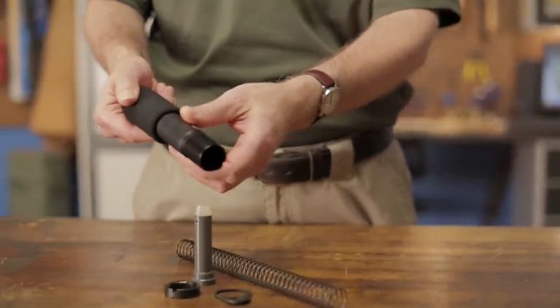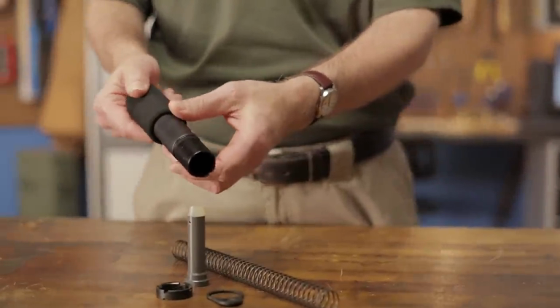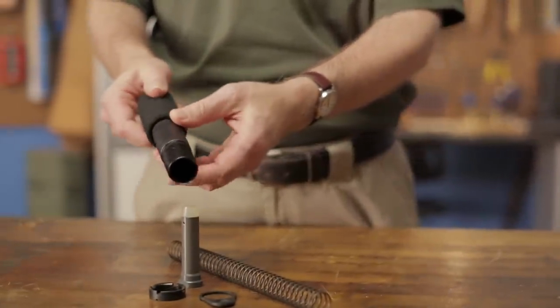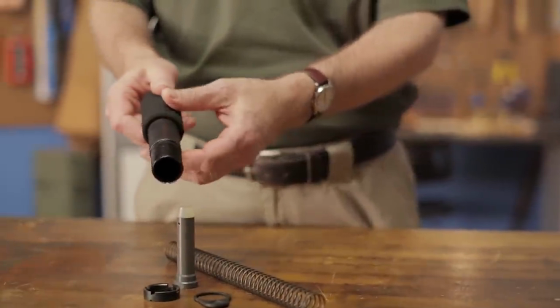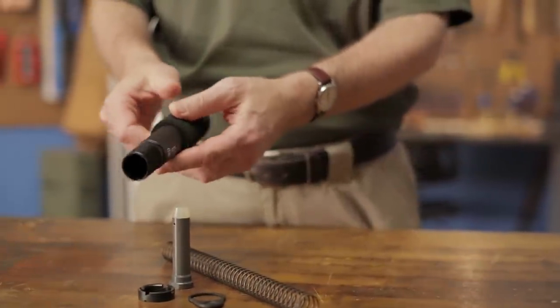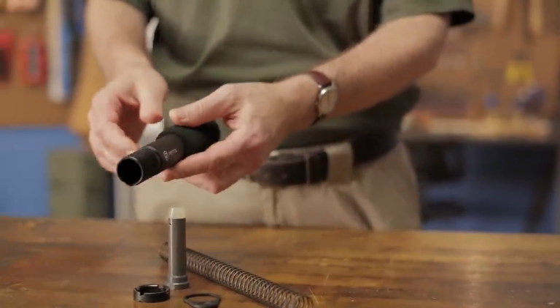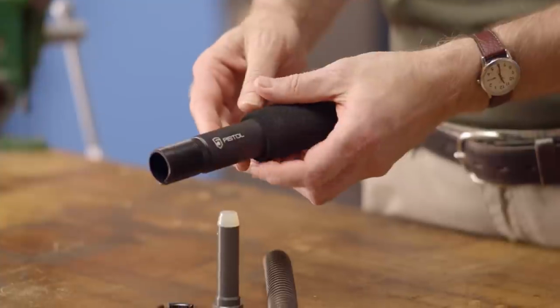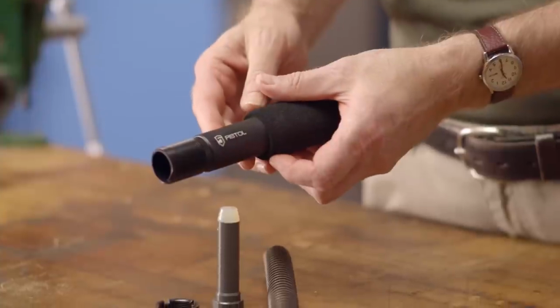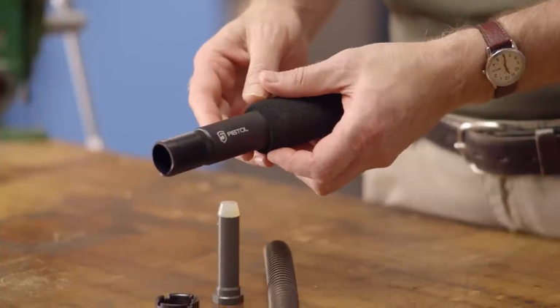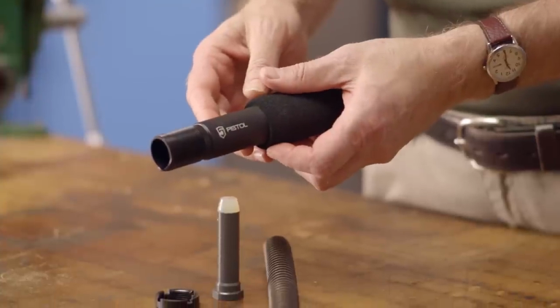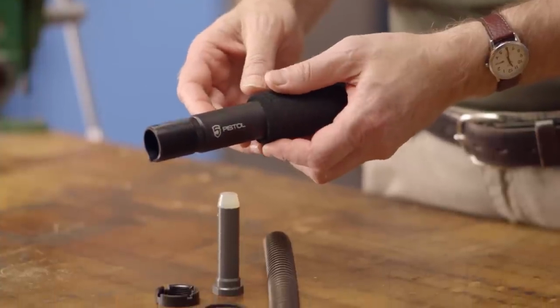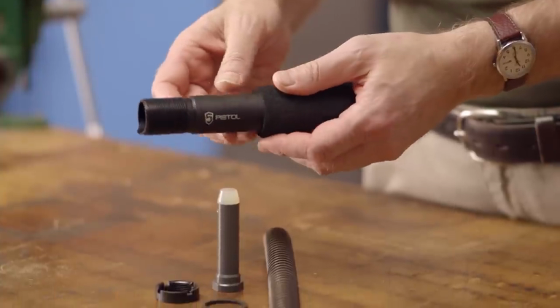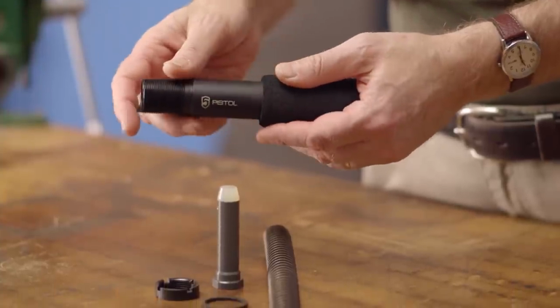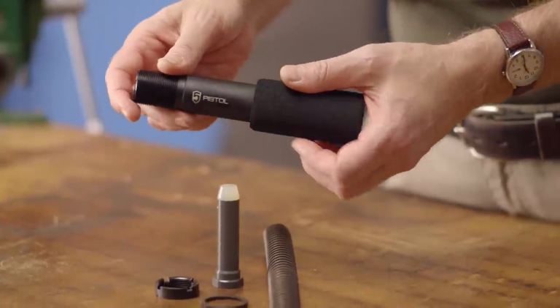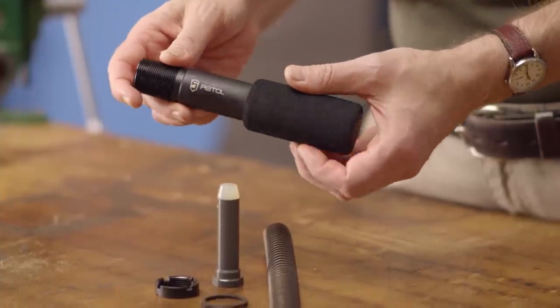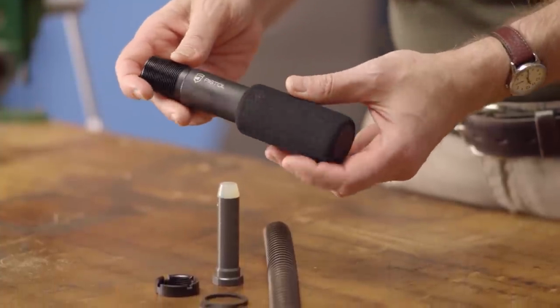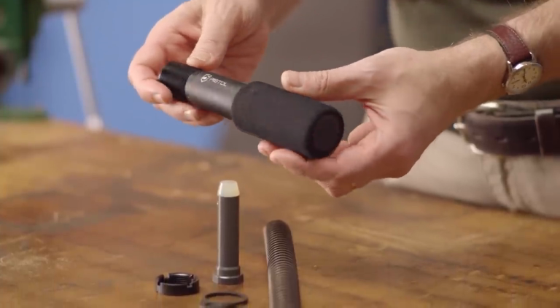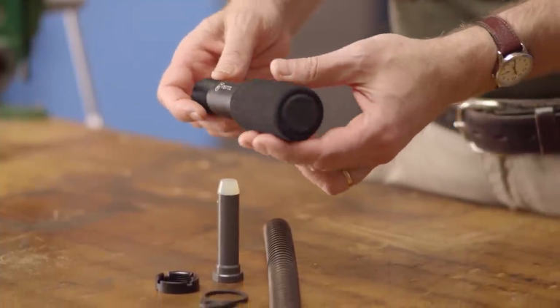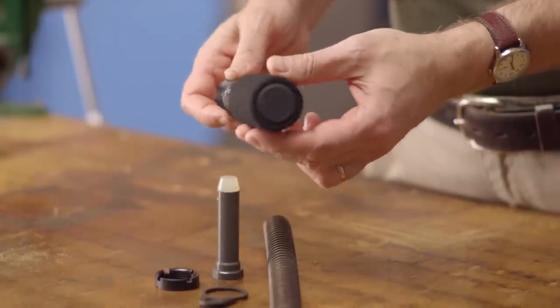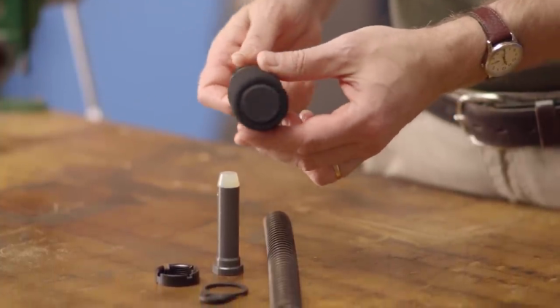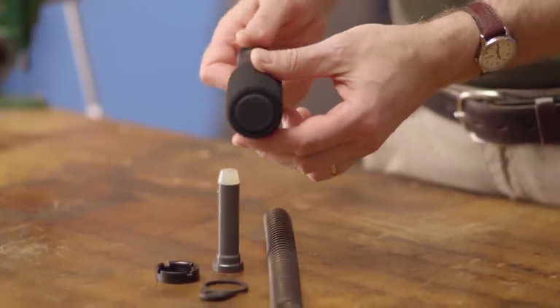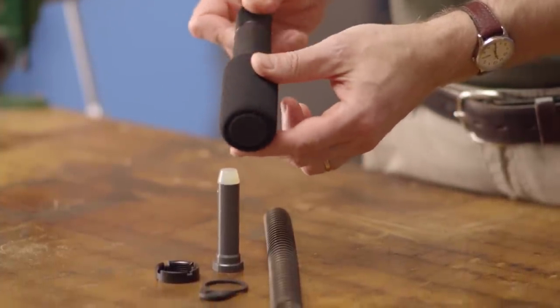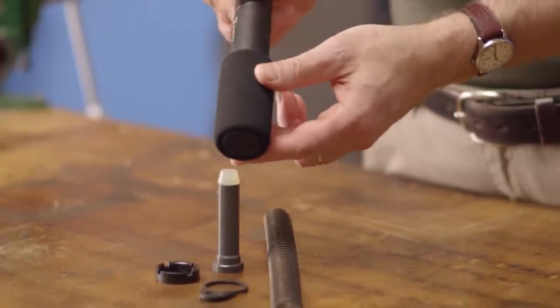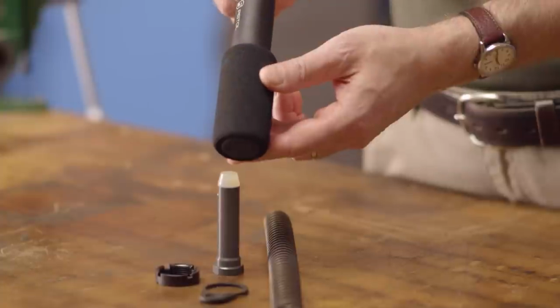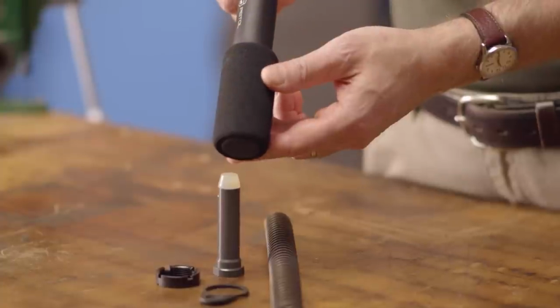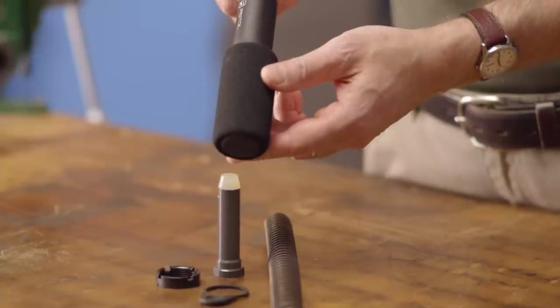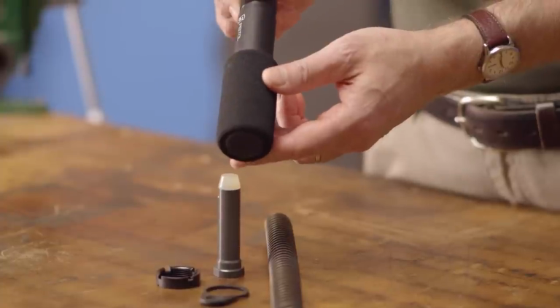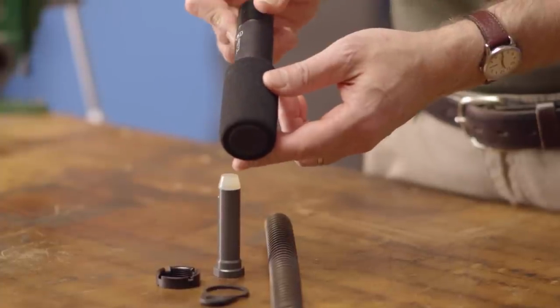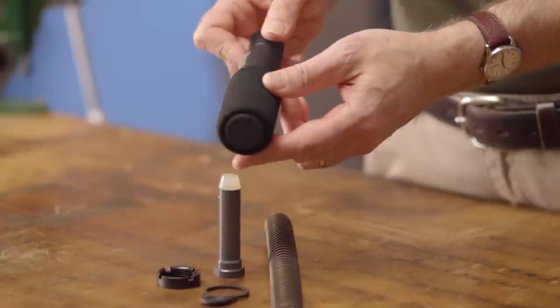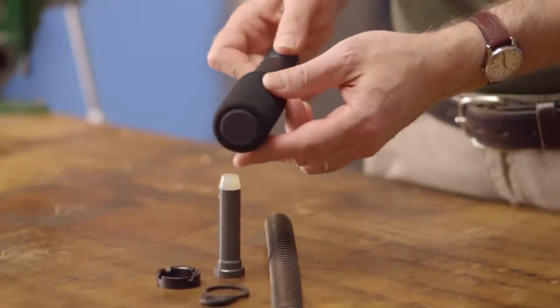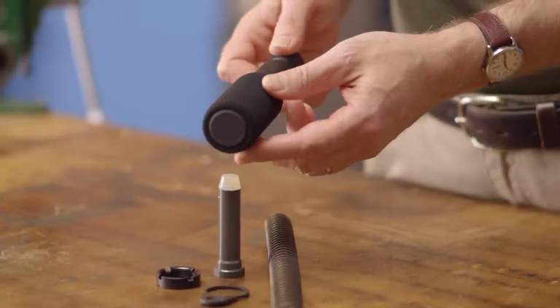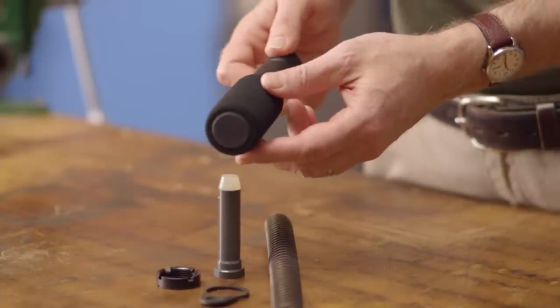To facilitate a more comfortable shooting experience, the buffer tube is wrapped in a nitrile foam padding. This durable material is designed to resist oils, chemicals, and abrasions.